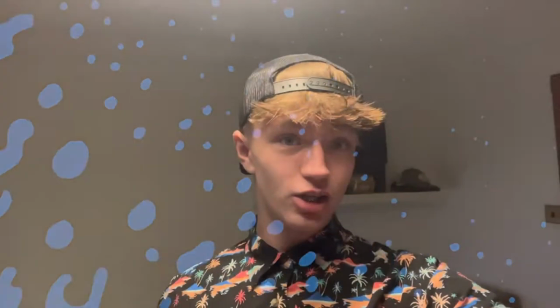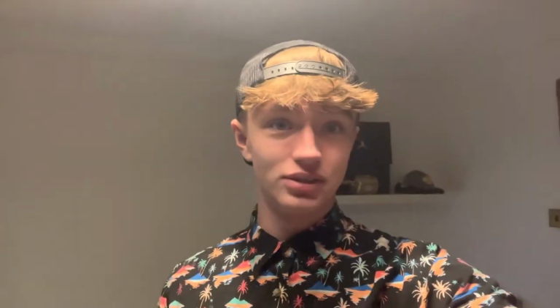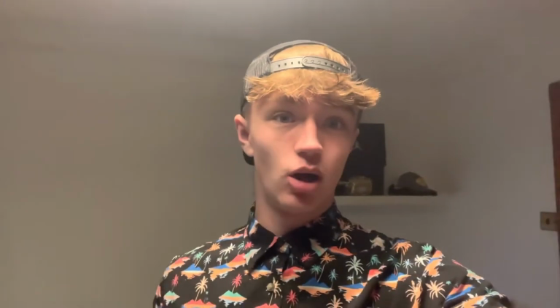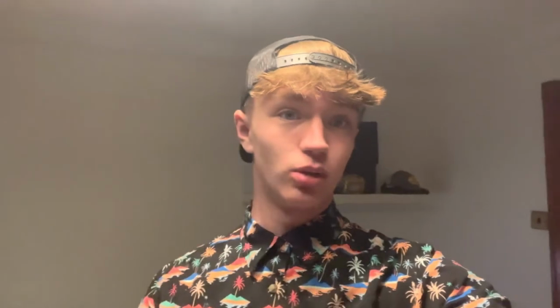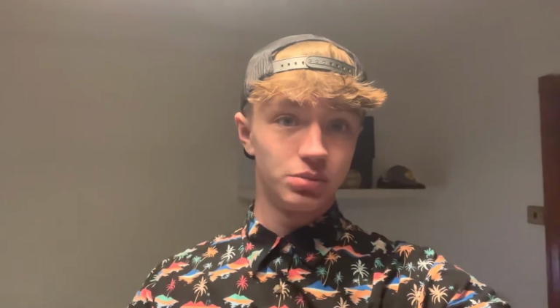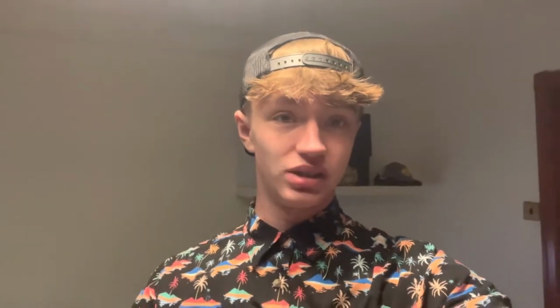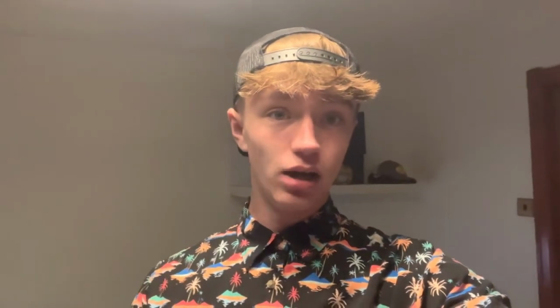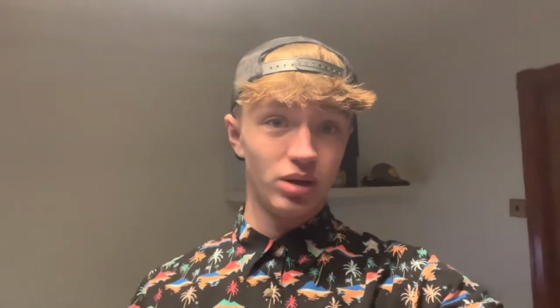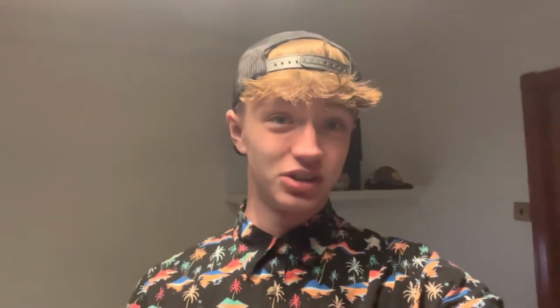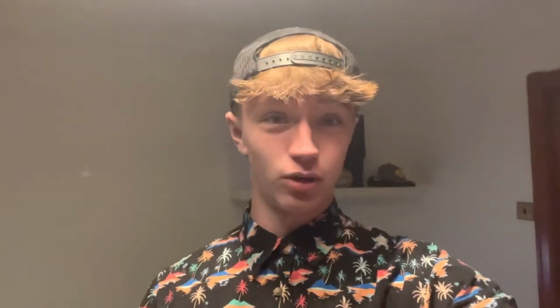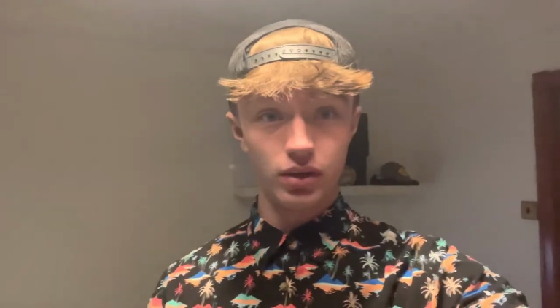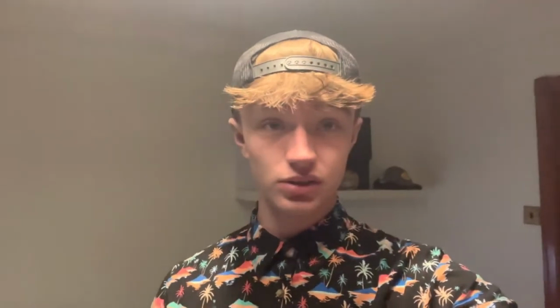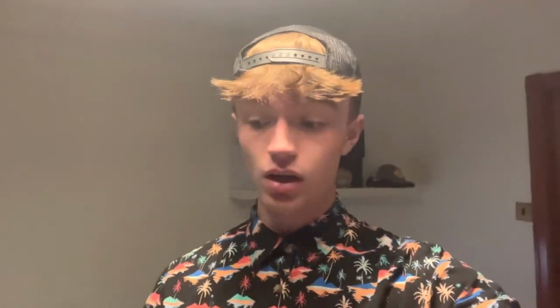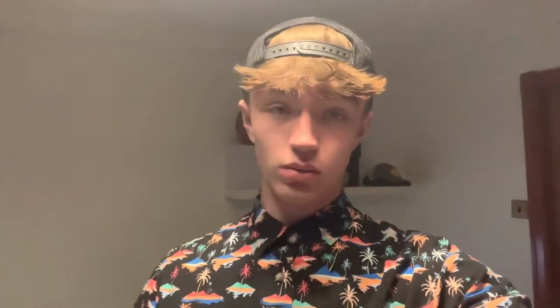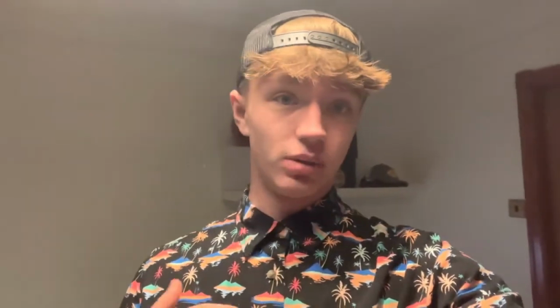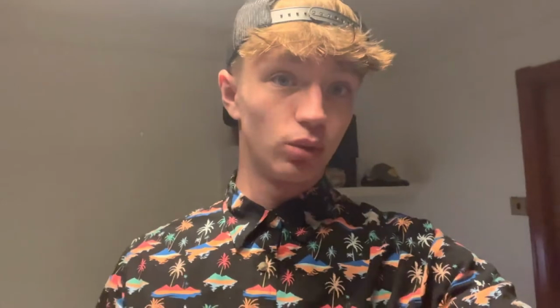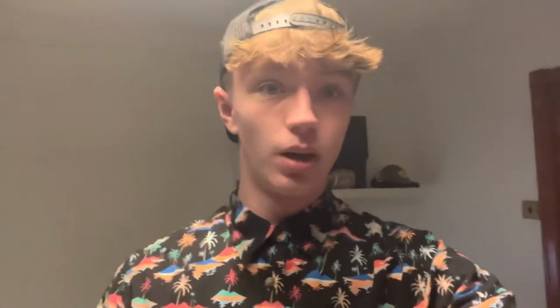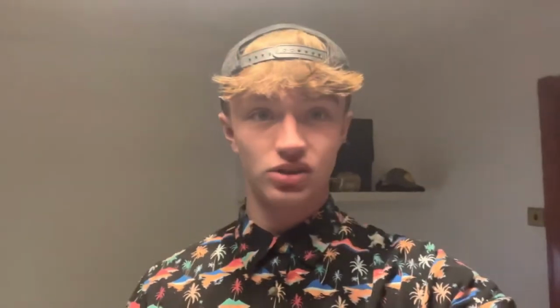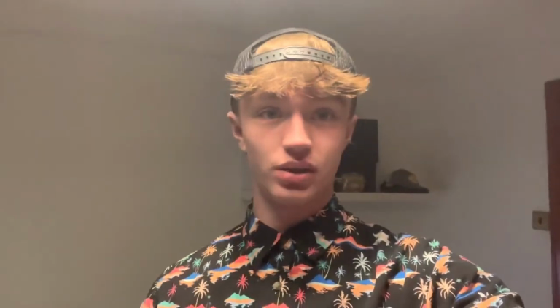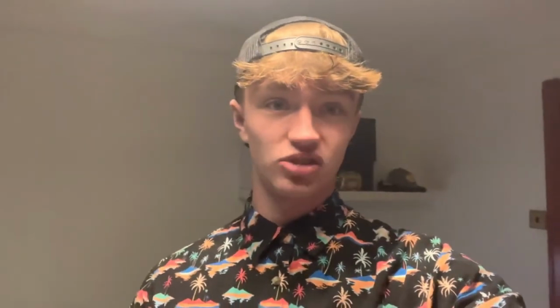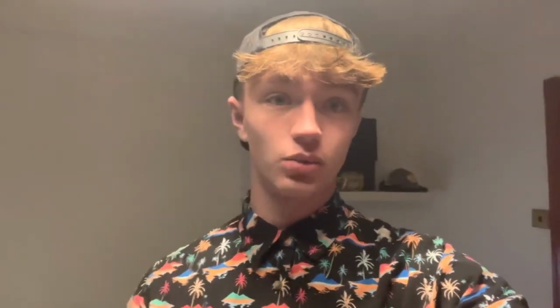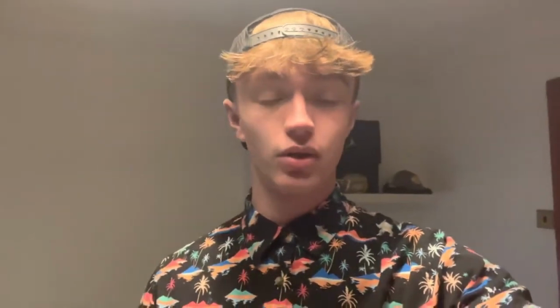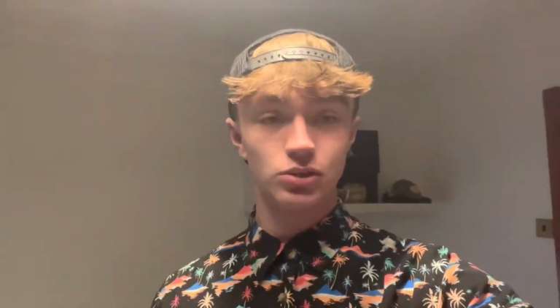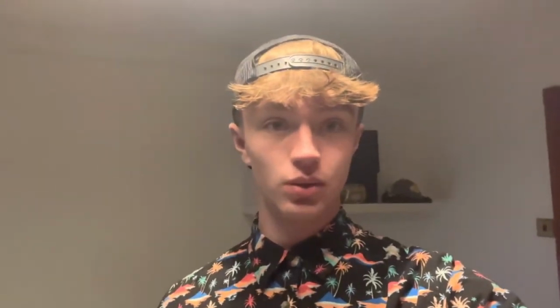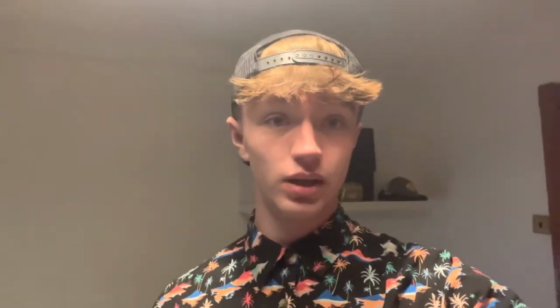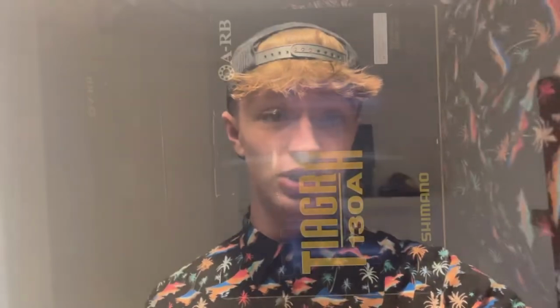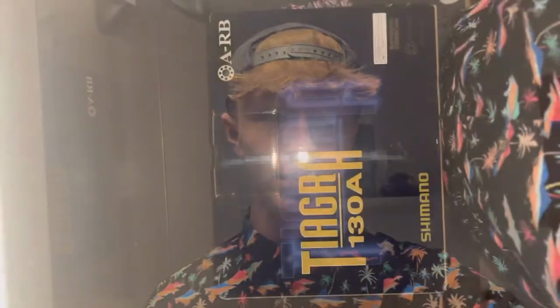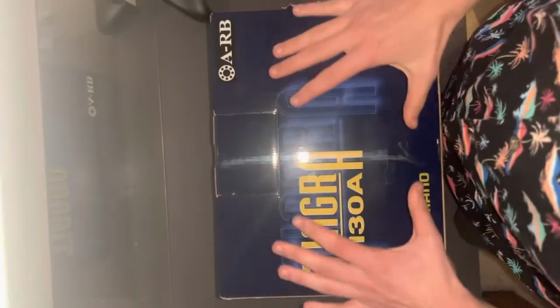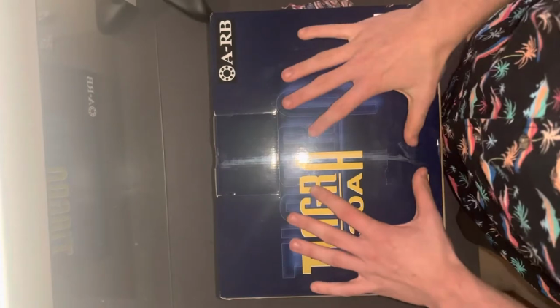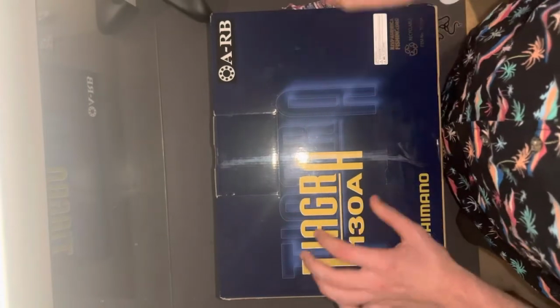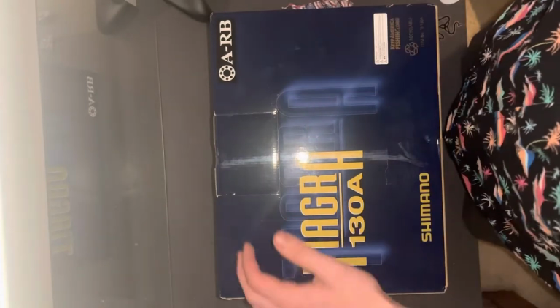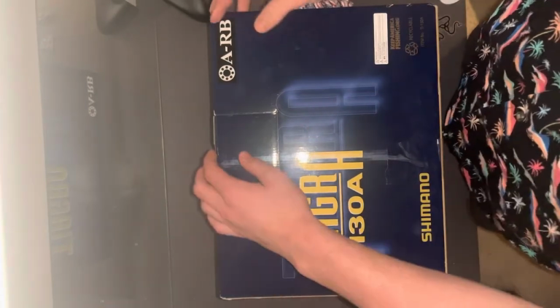Yo guys, this is Tom from Blue Water Fisherman and today we're gonna be unboxing a Tiagra 130. We're gonna see what's in the box and I'm gonna do a sizing comparison with a couple of the reels, so let's get to it. We've got the Tiagra right here, let's open it up.